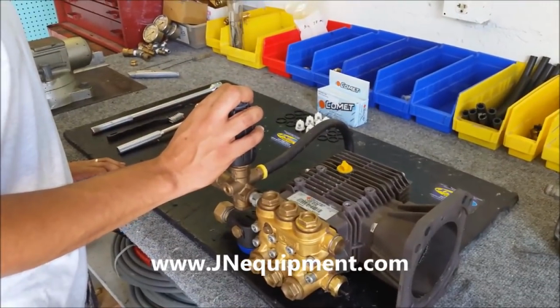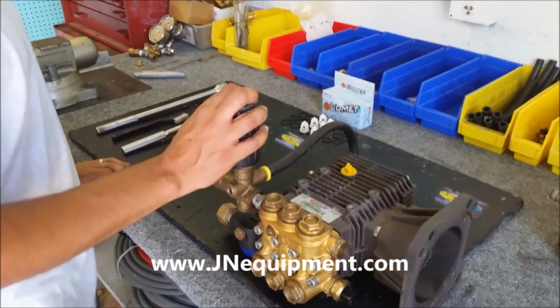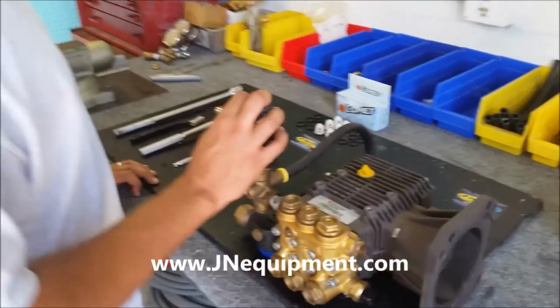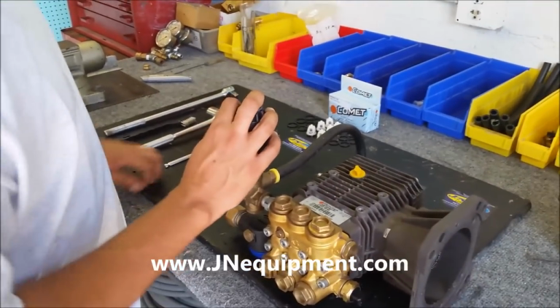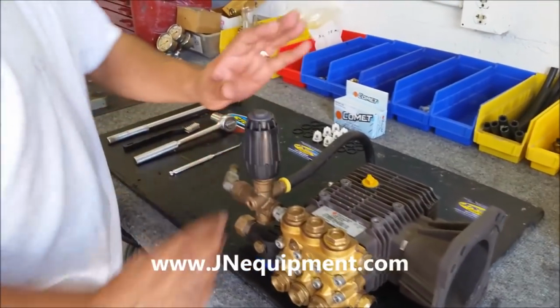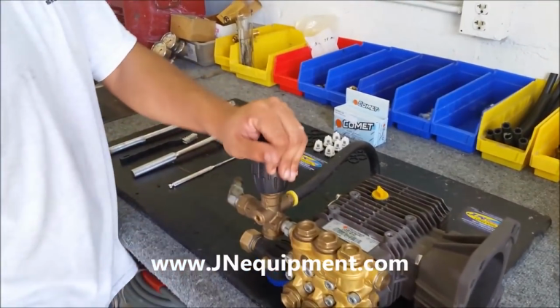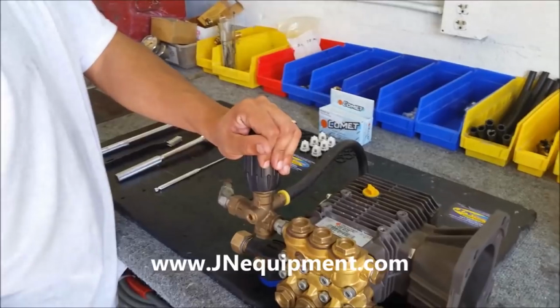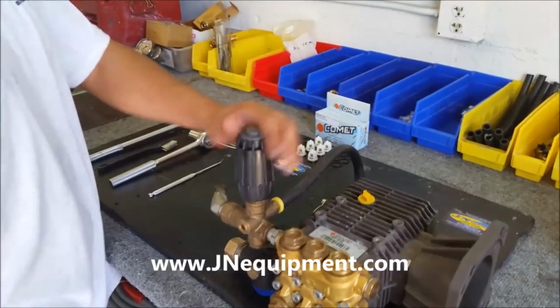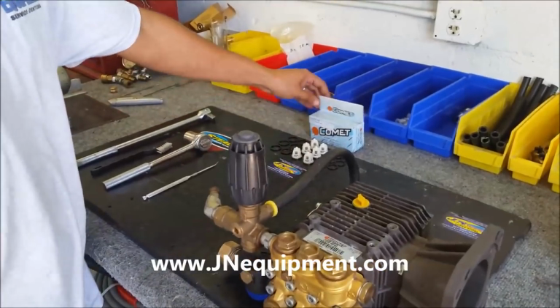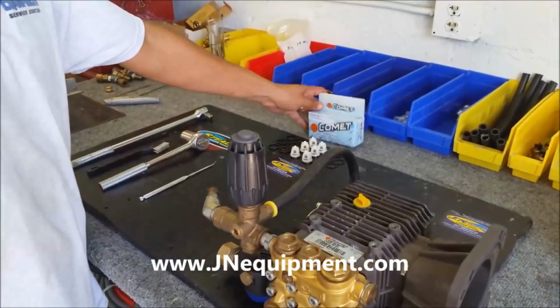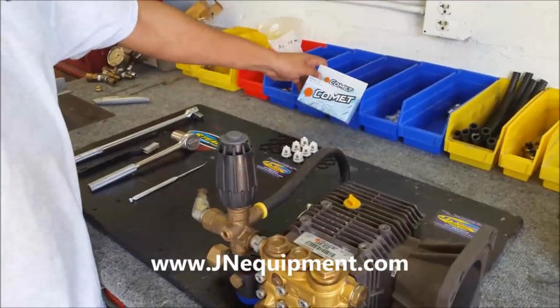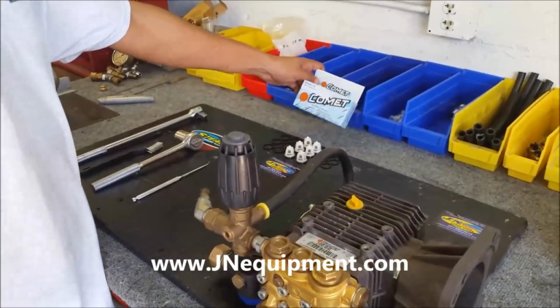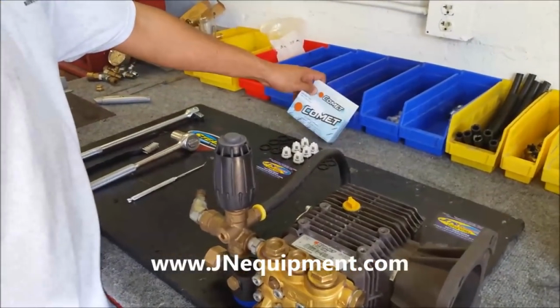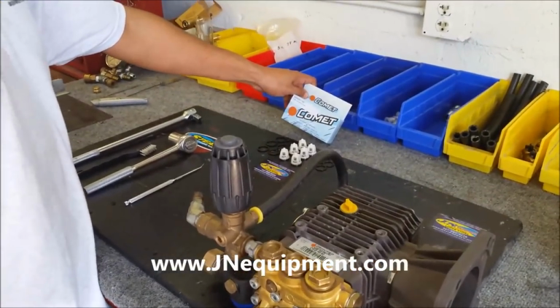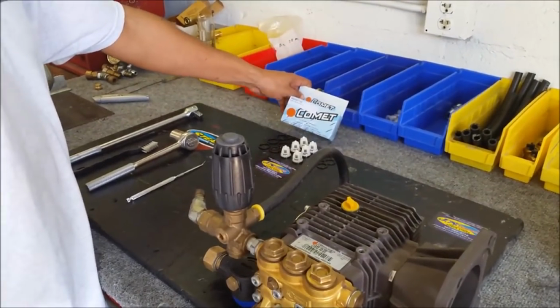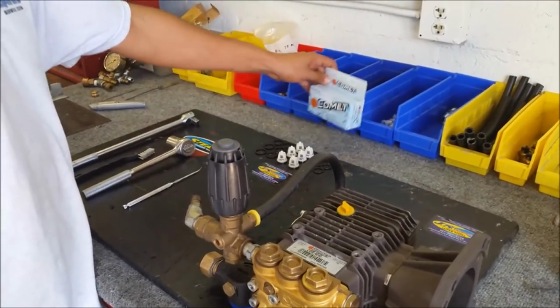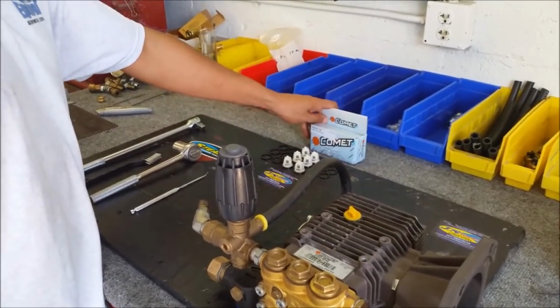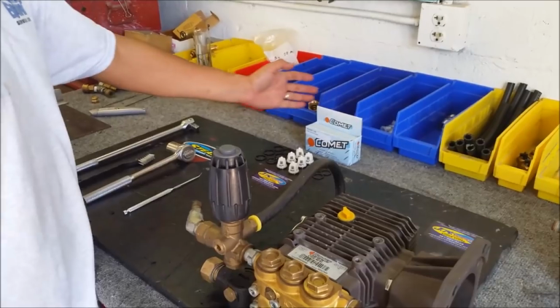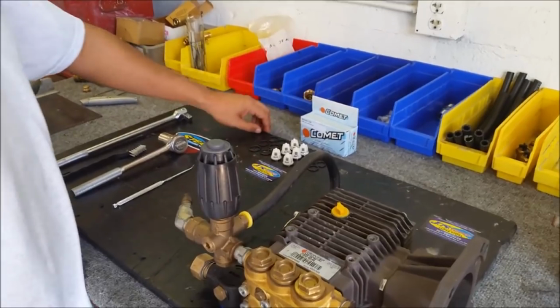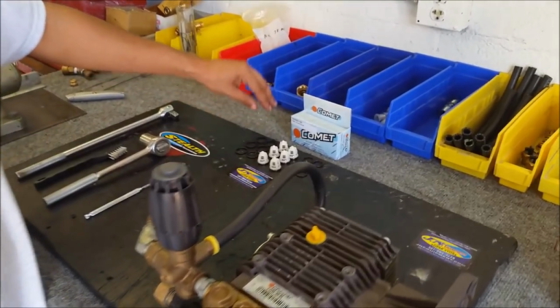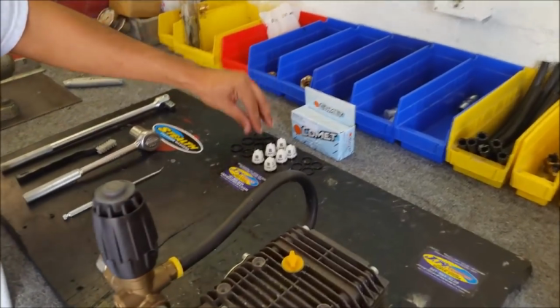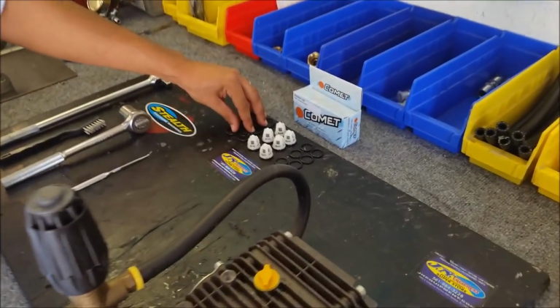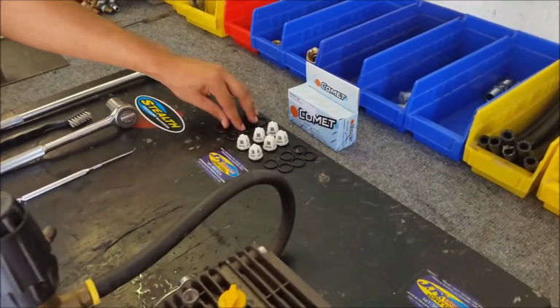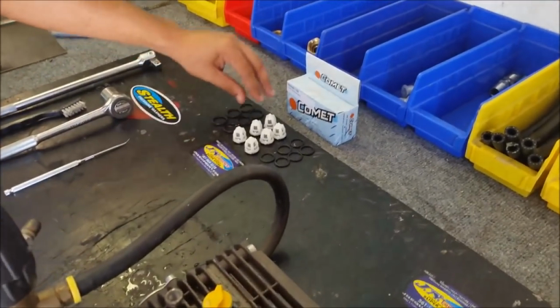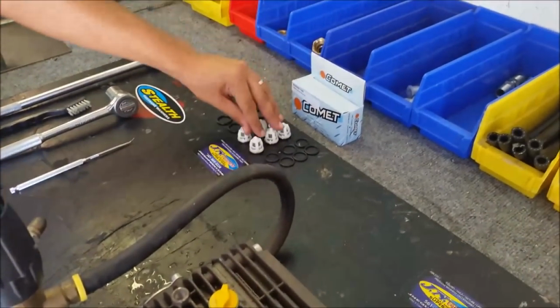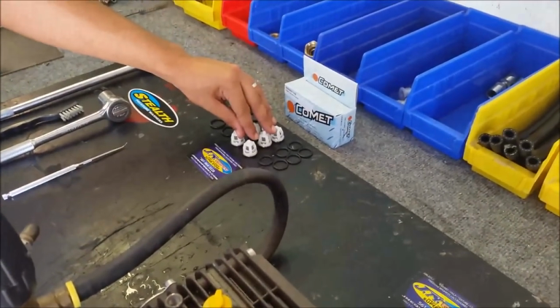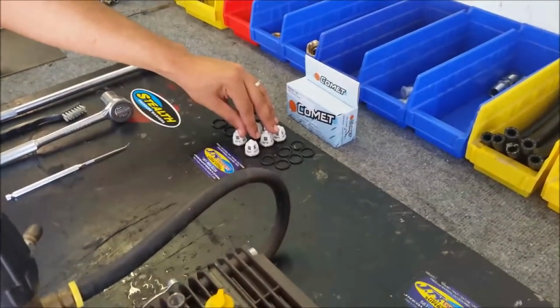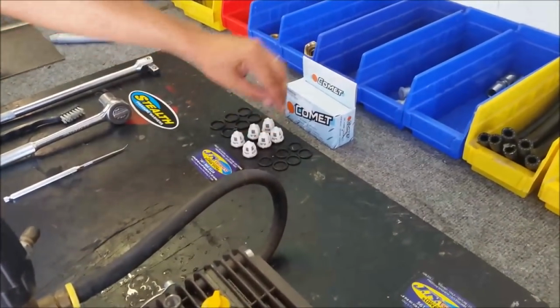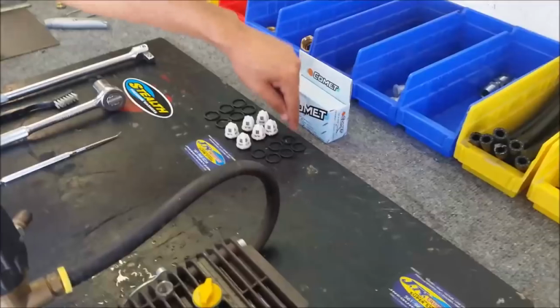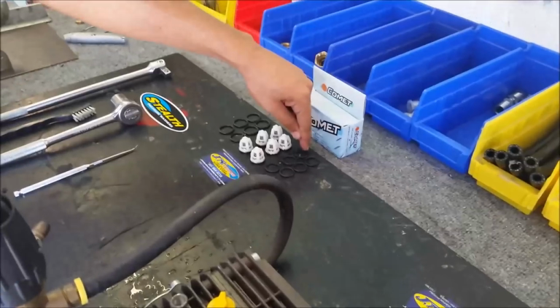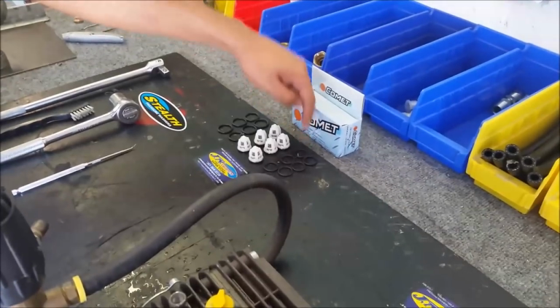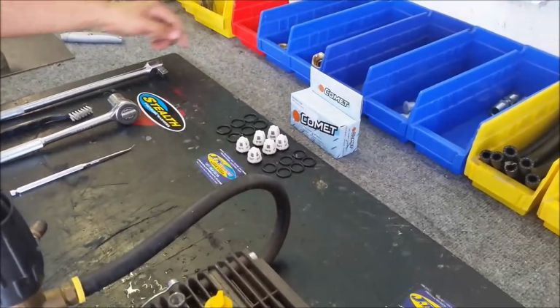The part number for the Comet valves is 502-500-1100. That kit is going to come with six large O-rings, six replacement valves, and six smaller O-rings.